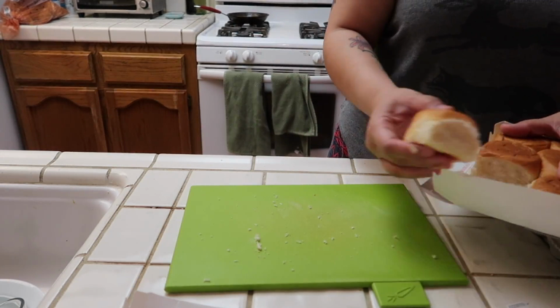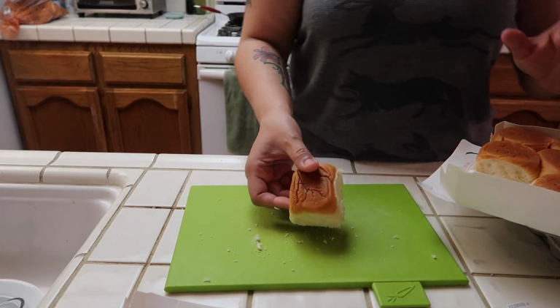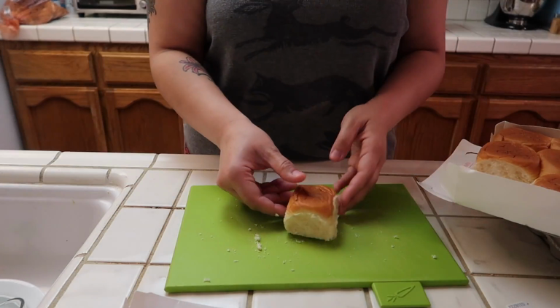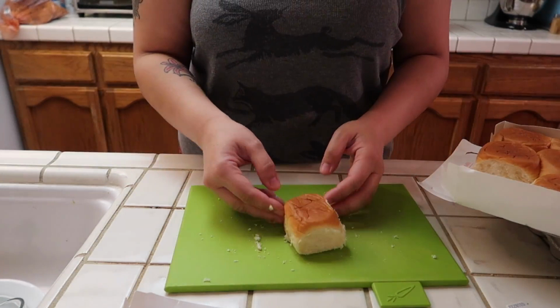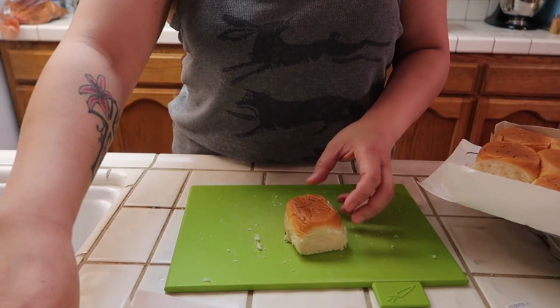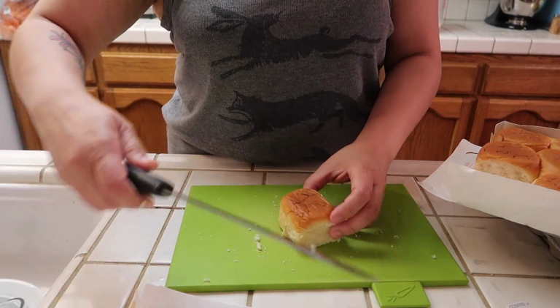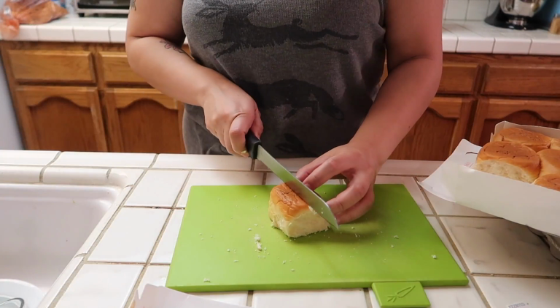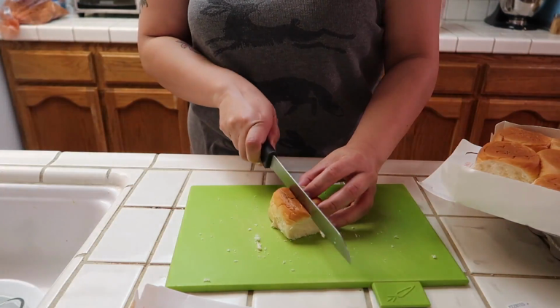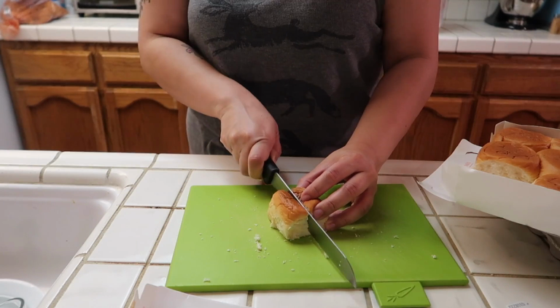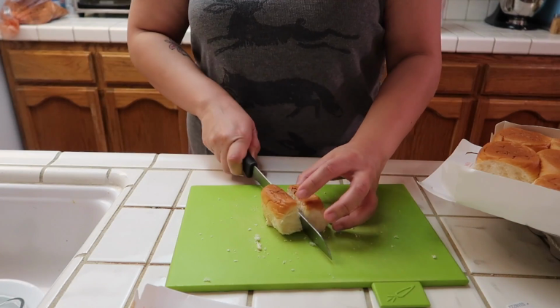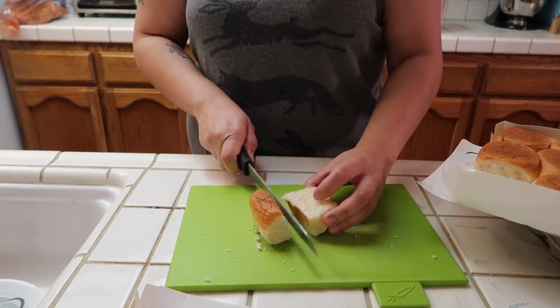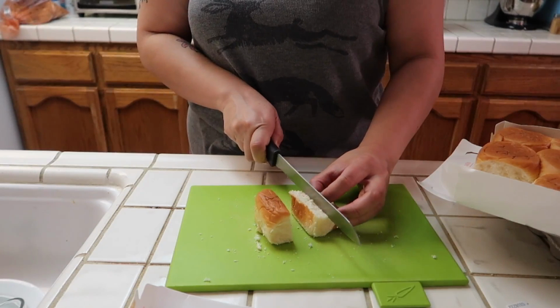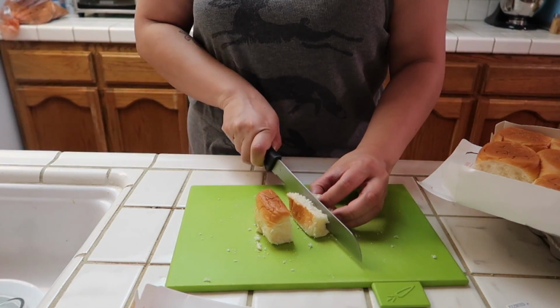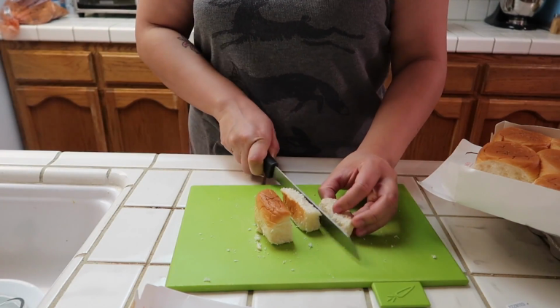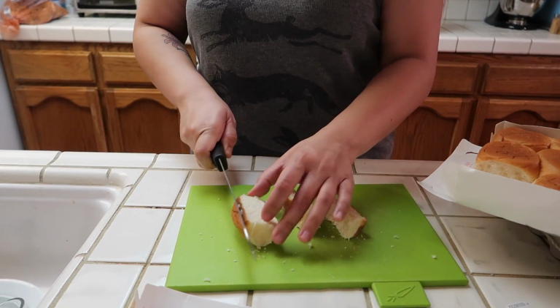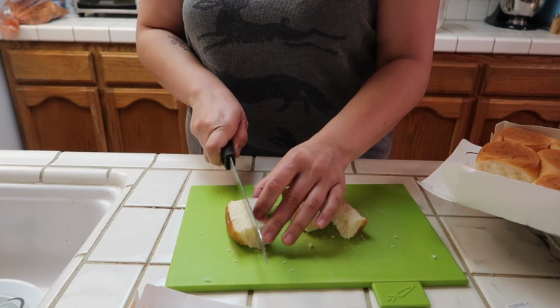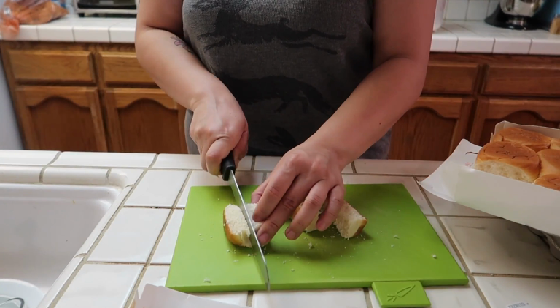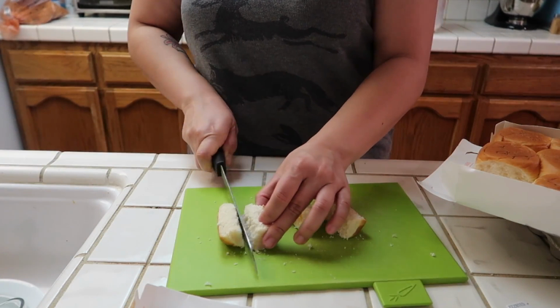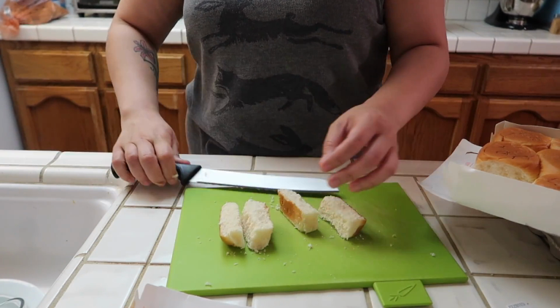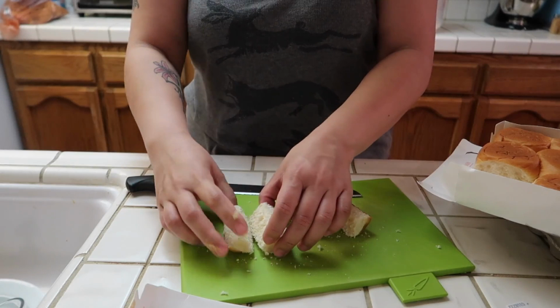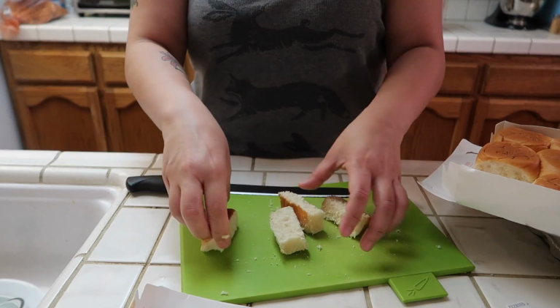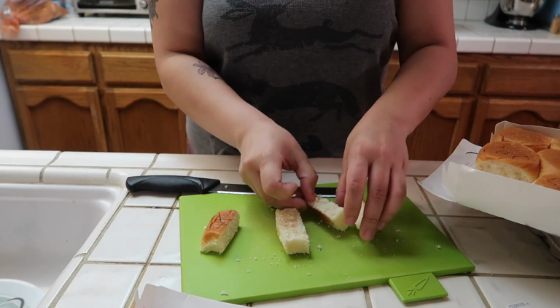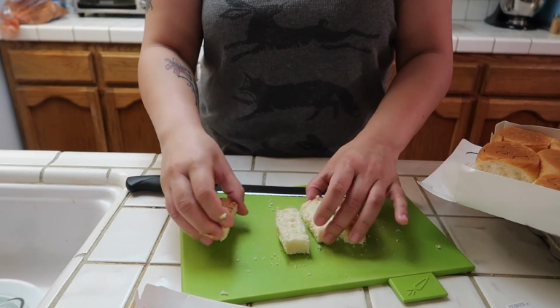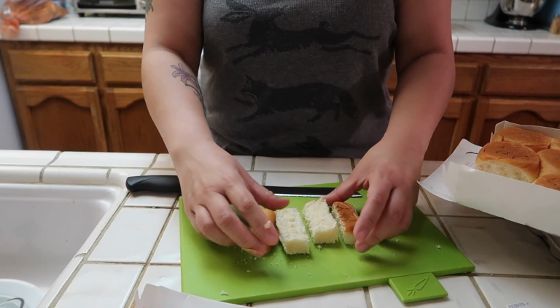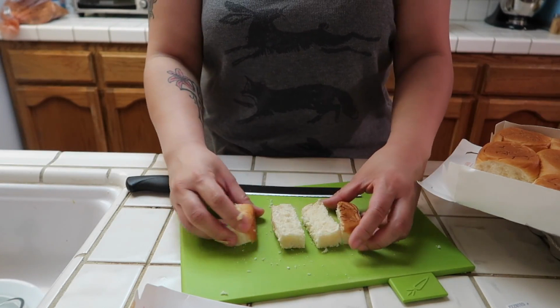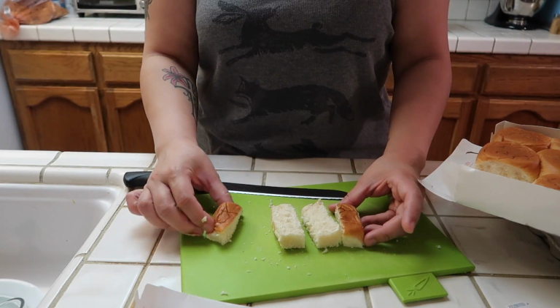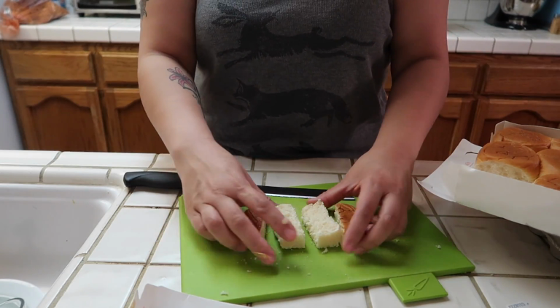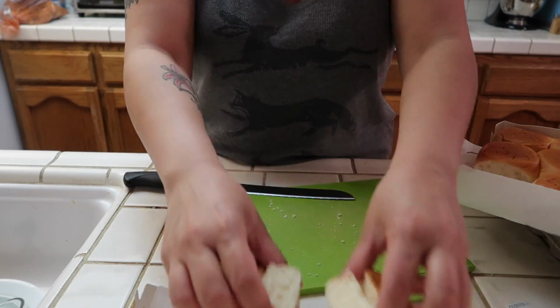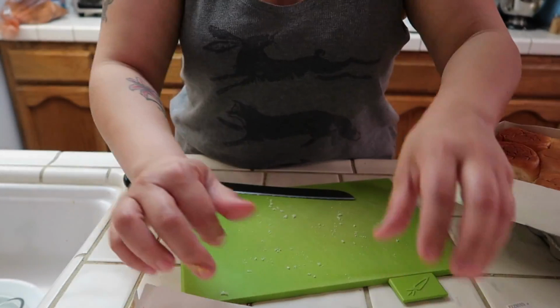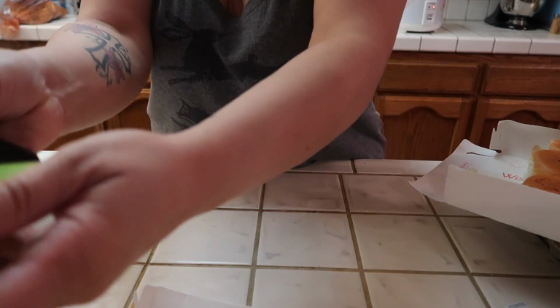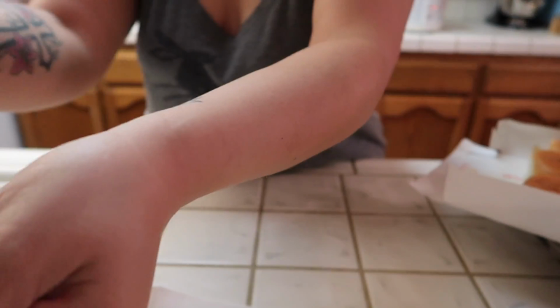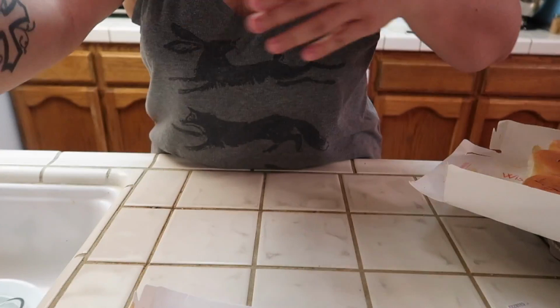If you had one piece, you would just cut it this way, and then take each one on its side and cut it that way, so you have four pieces out of each roll.